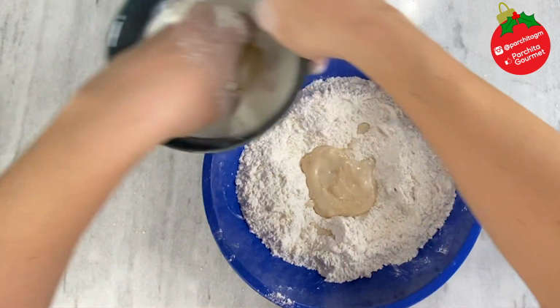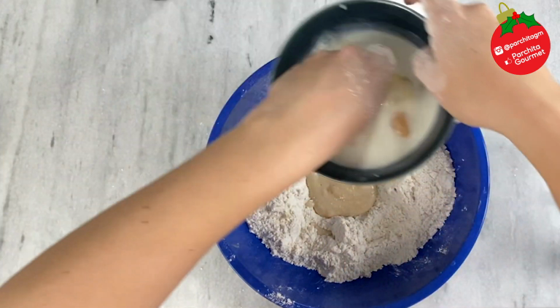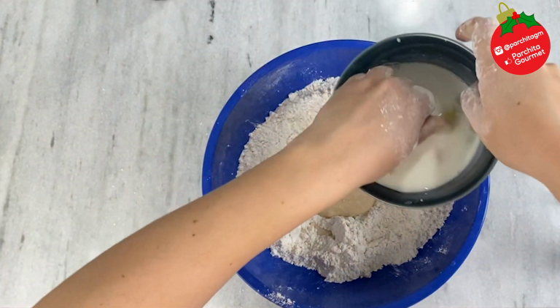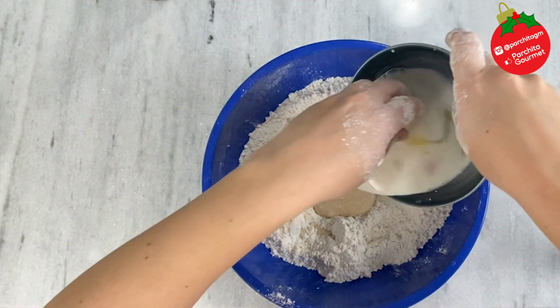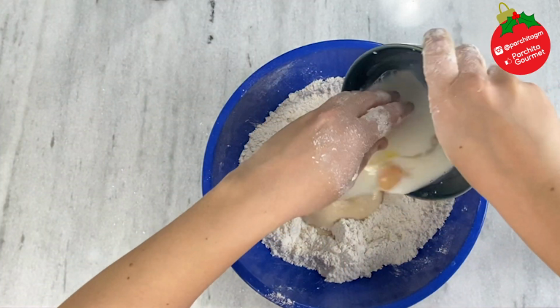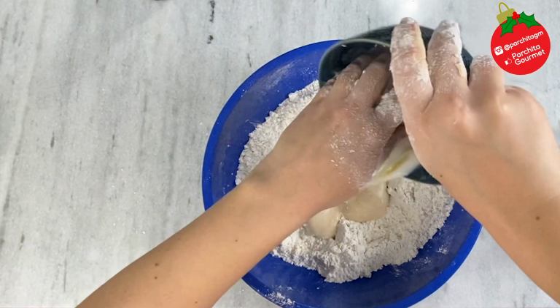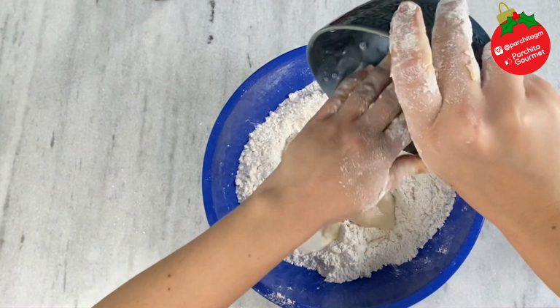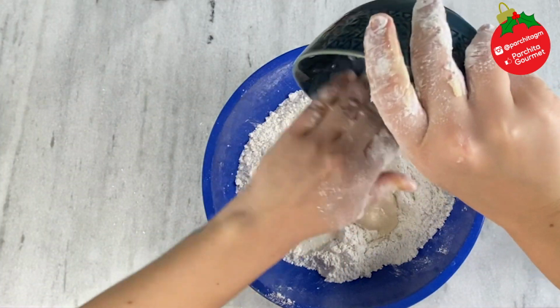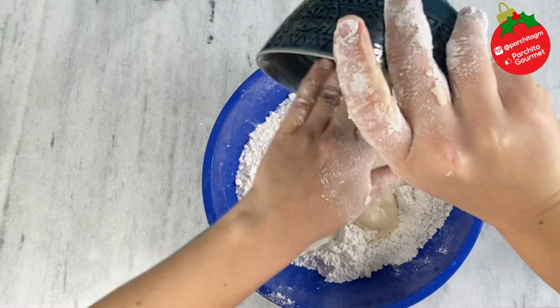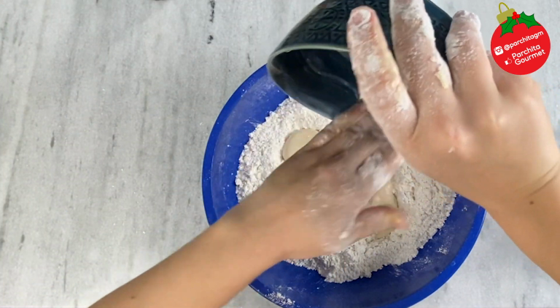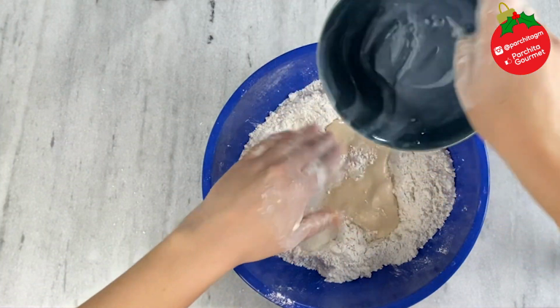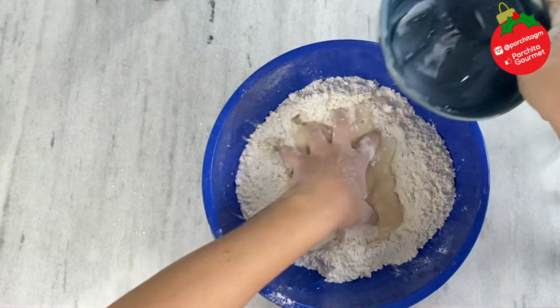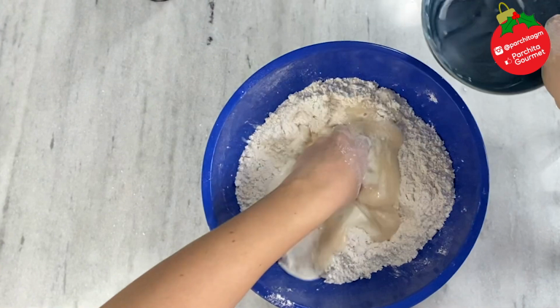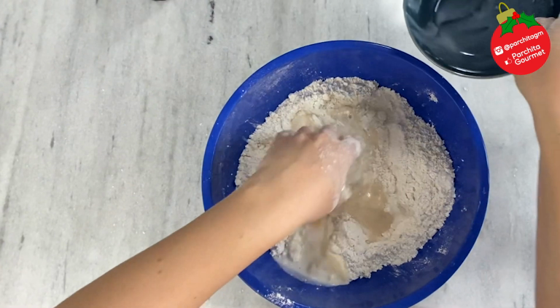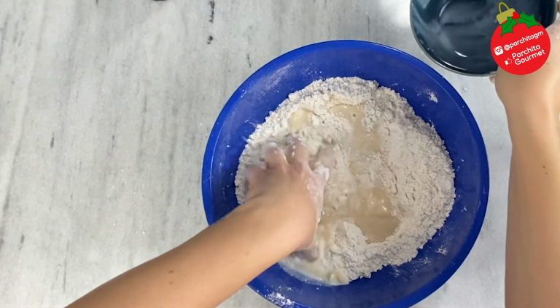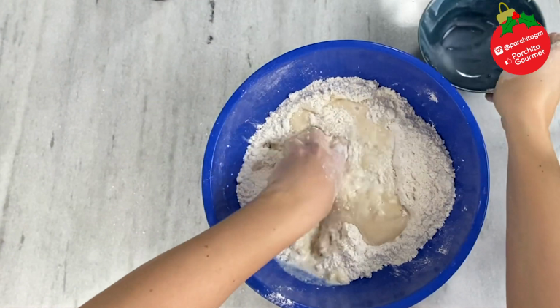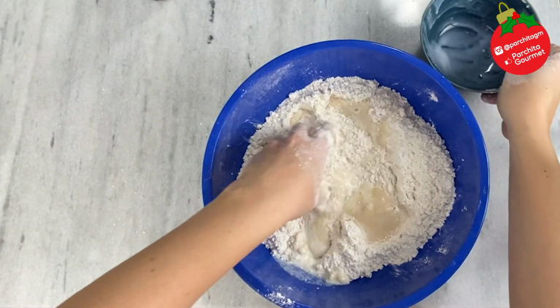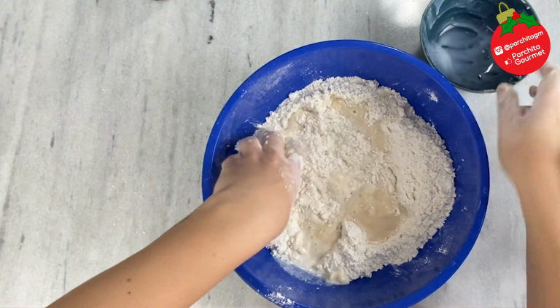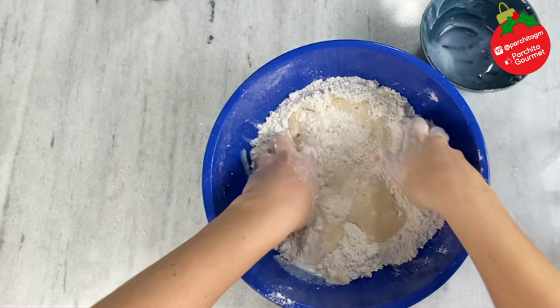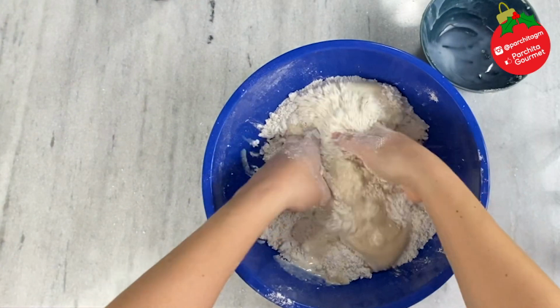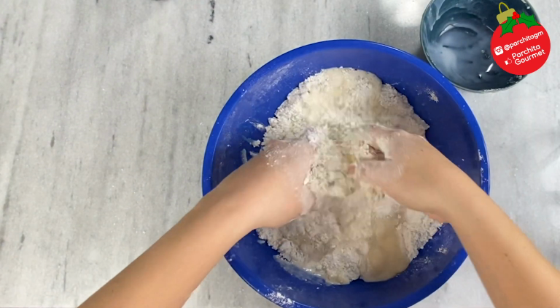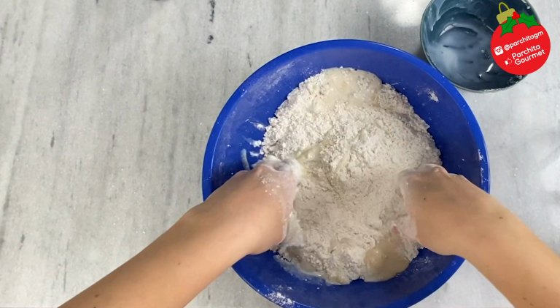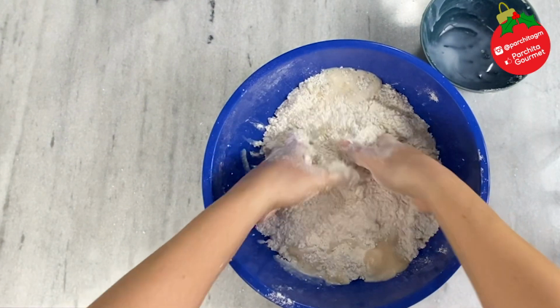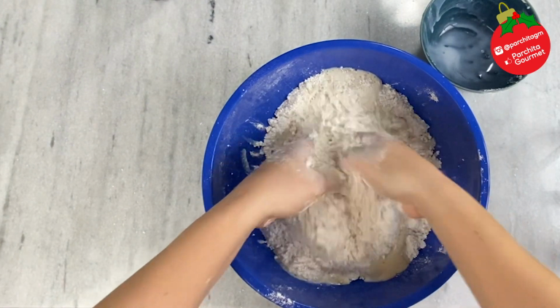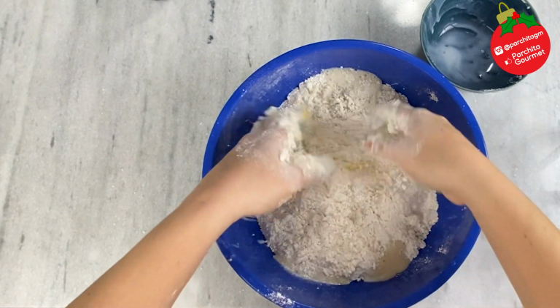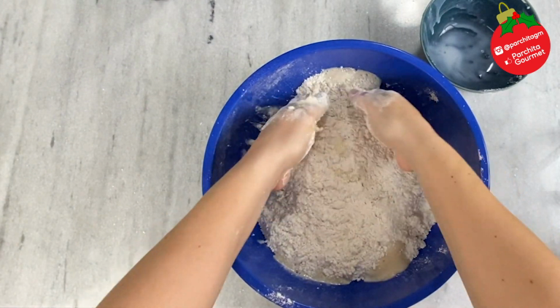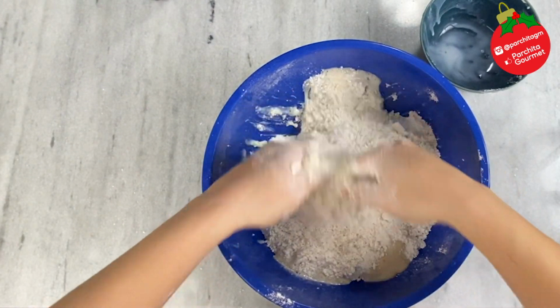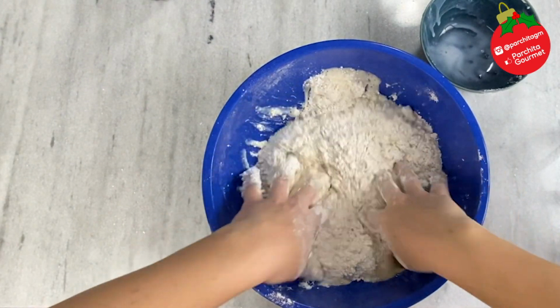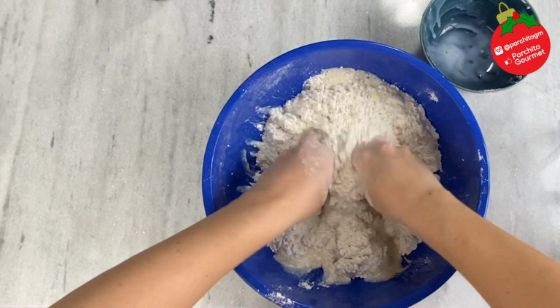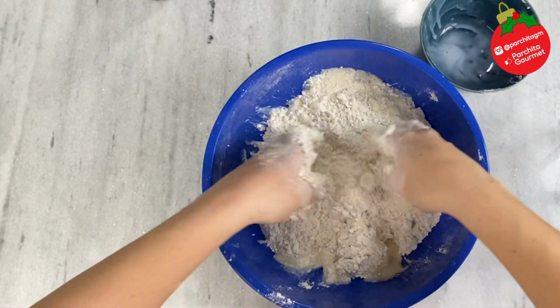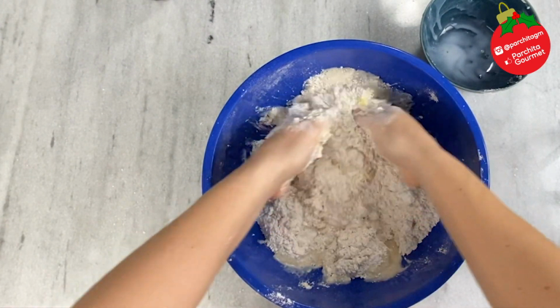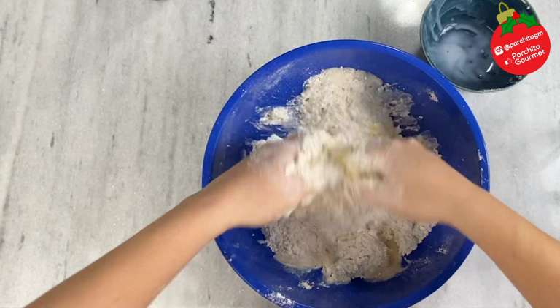We're also going to add the milk along with two eggs, if I'm not mistaken. Remember, all the quantities are in the description below the video.